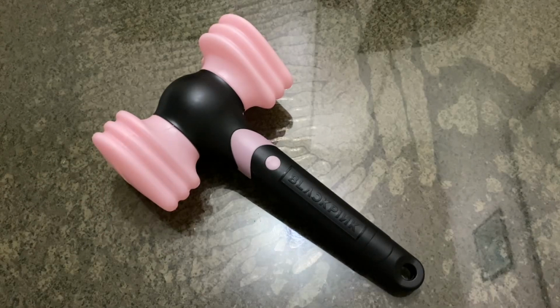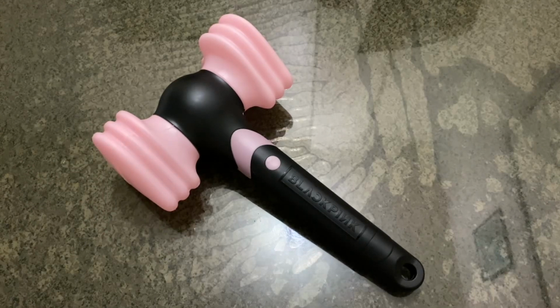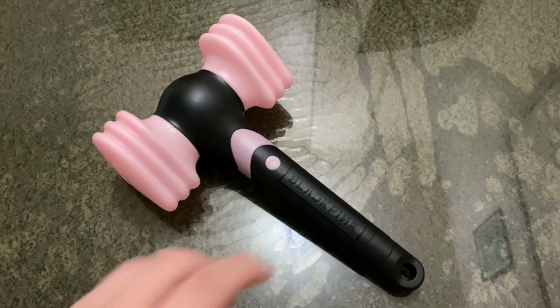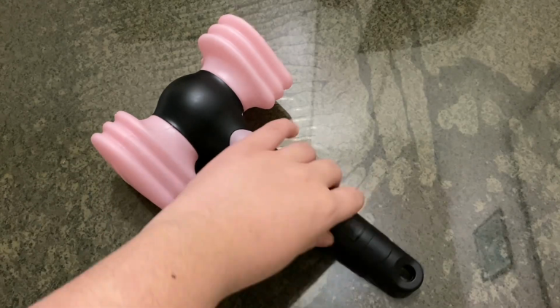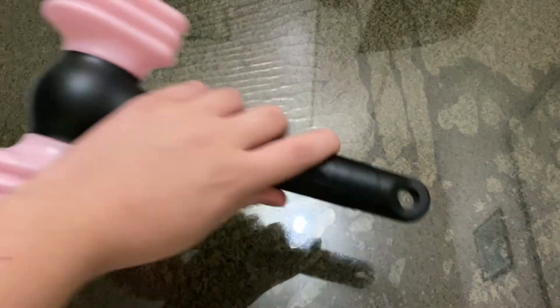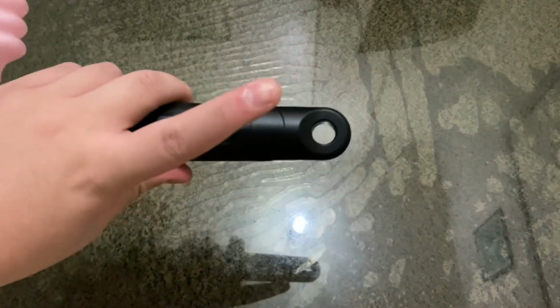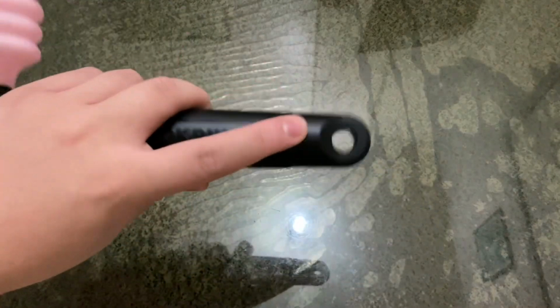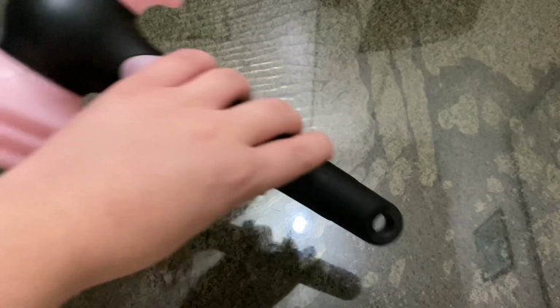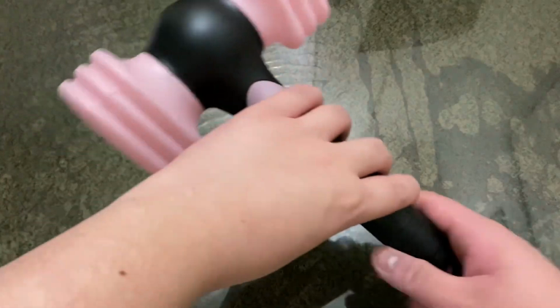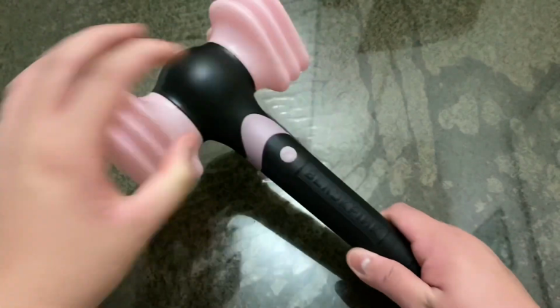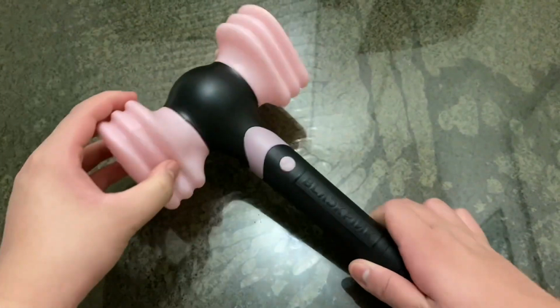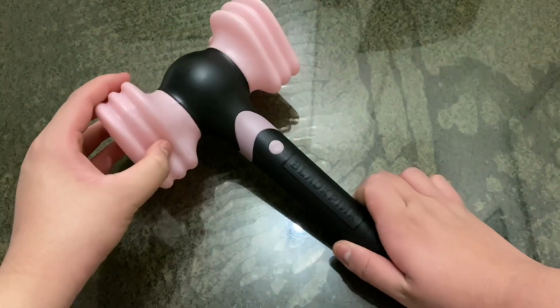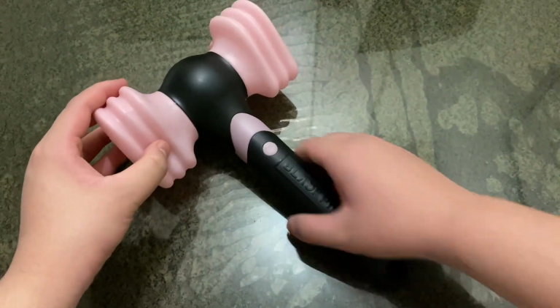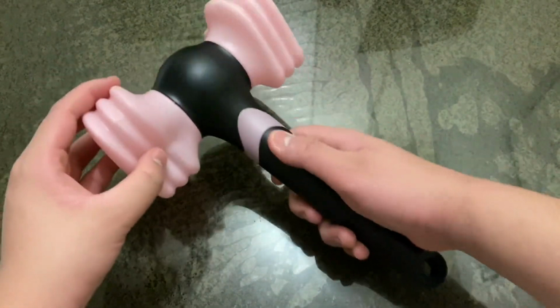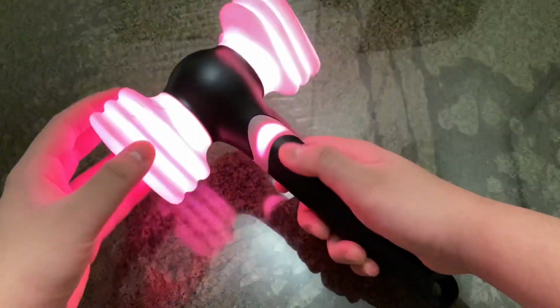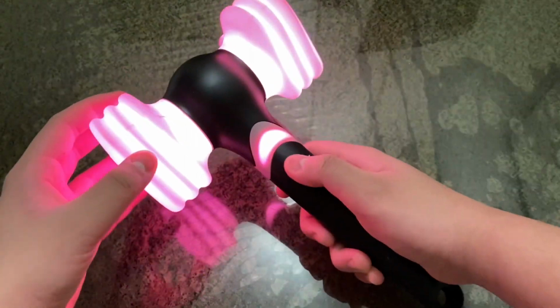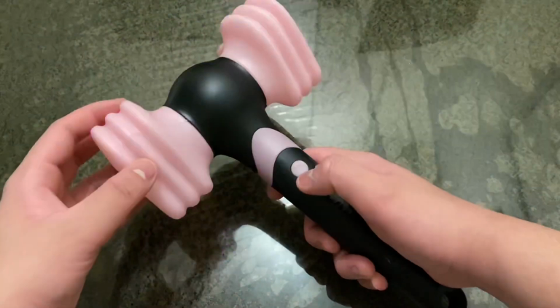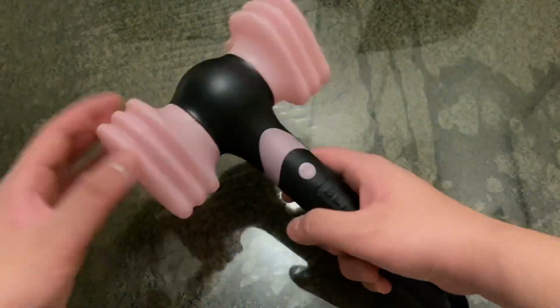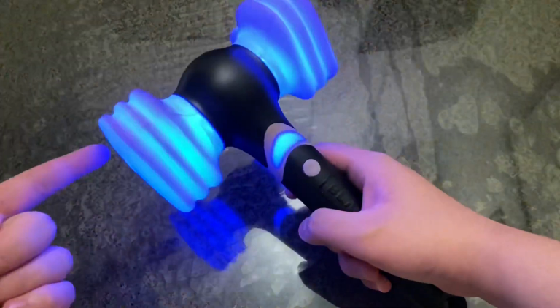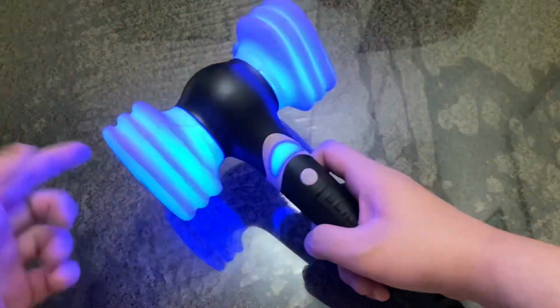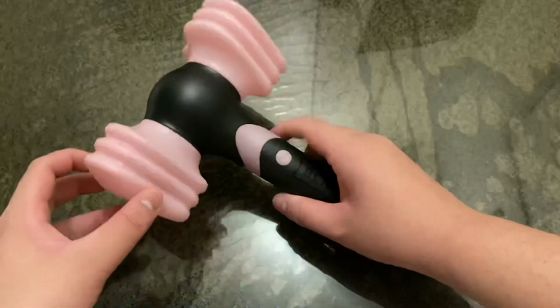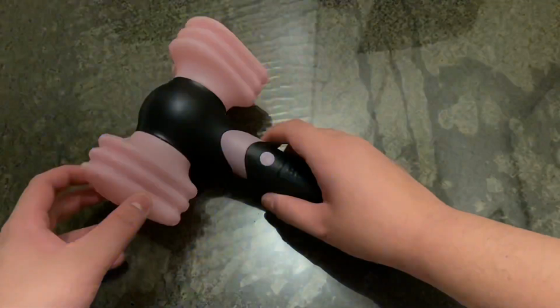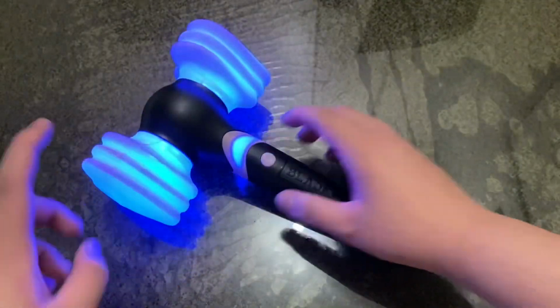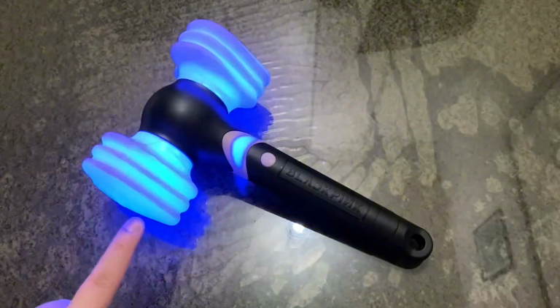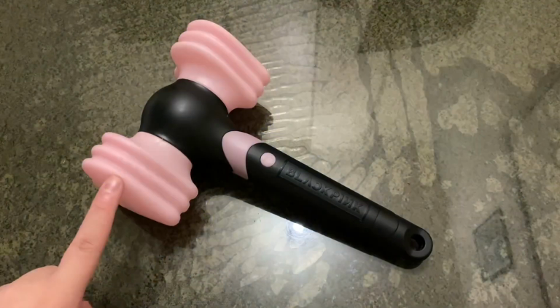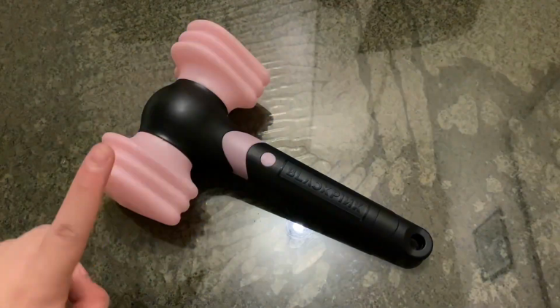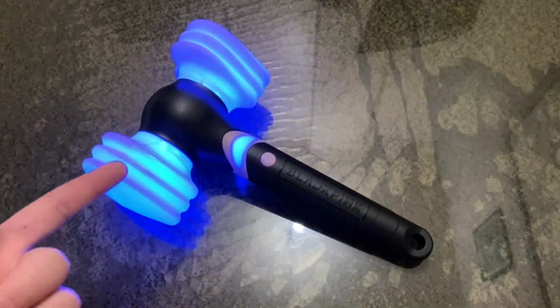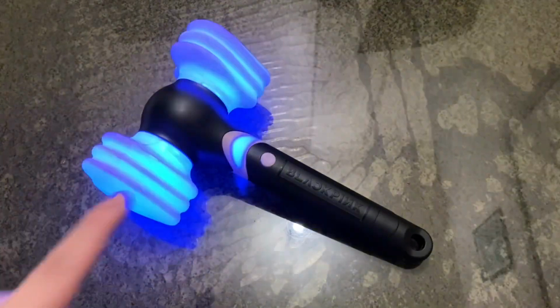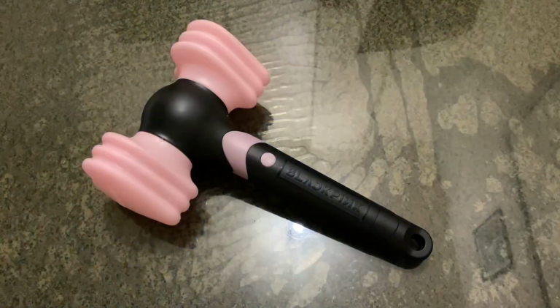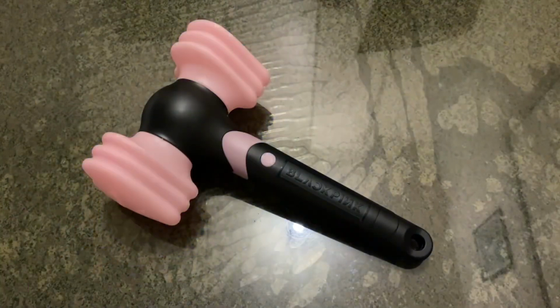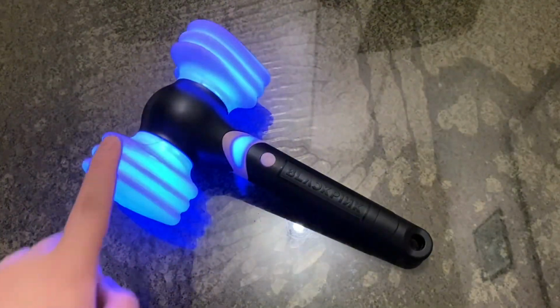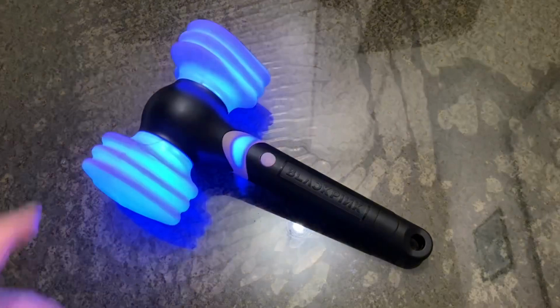The first thing you're going to do is make sure the batteries are inserted in there, and then you're going to want to press it once, press it twice for the Bluetooth mode. You'll know it's Bluetooth mode when it's in the blue colors flickering.